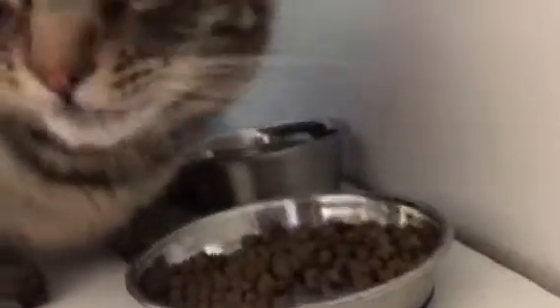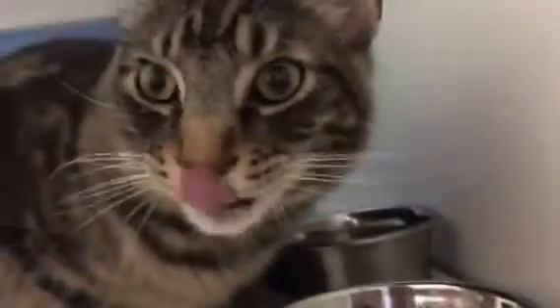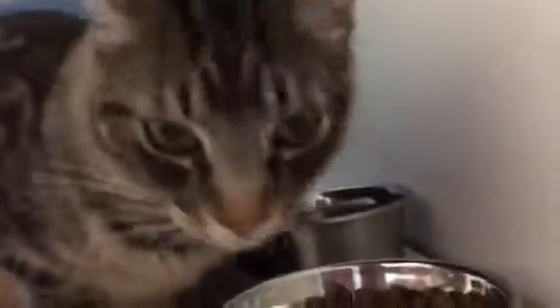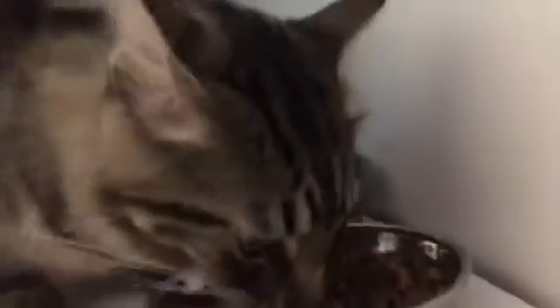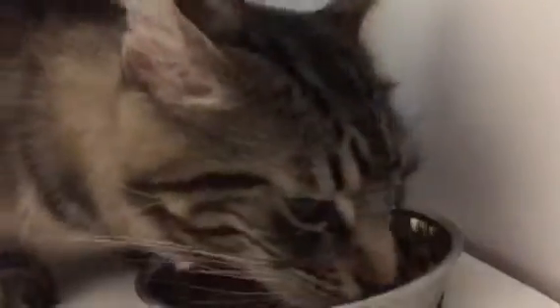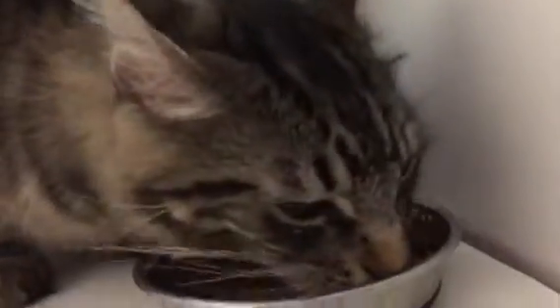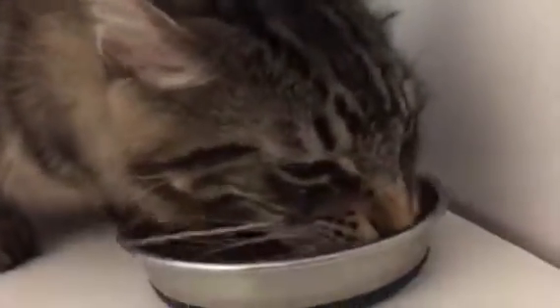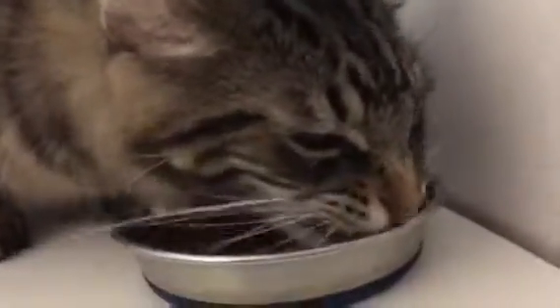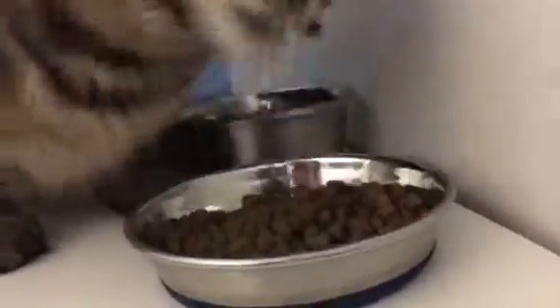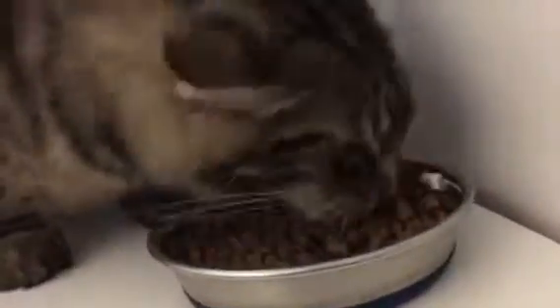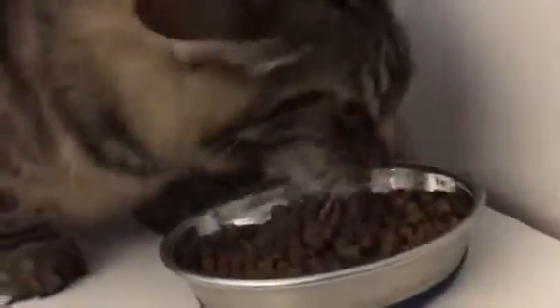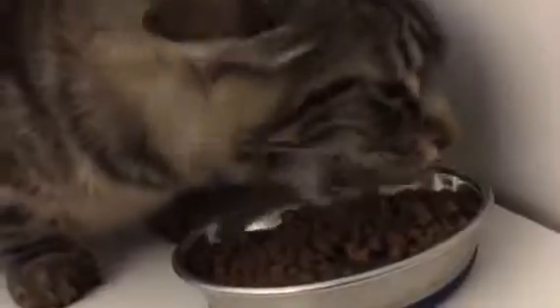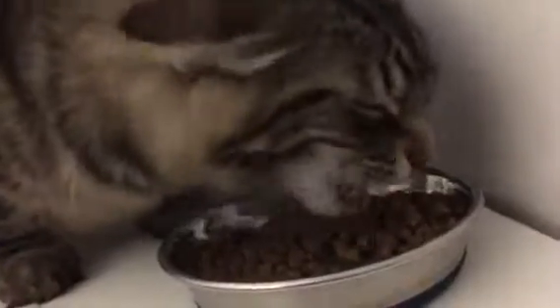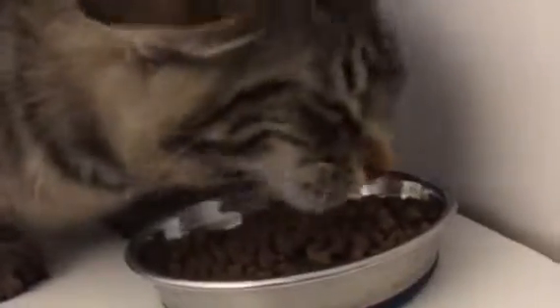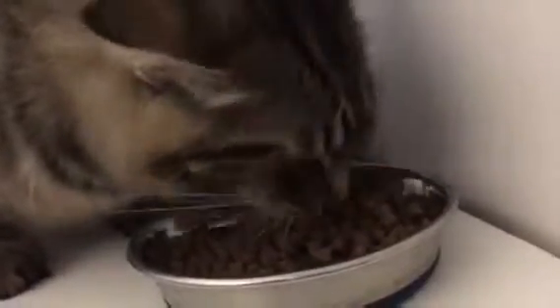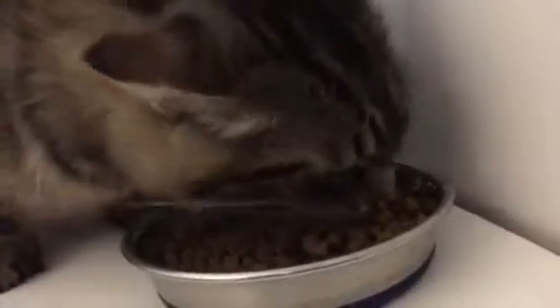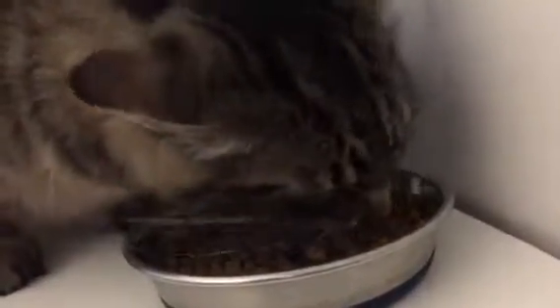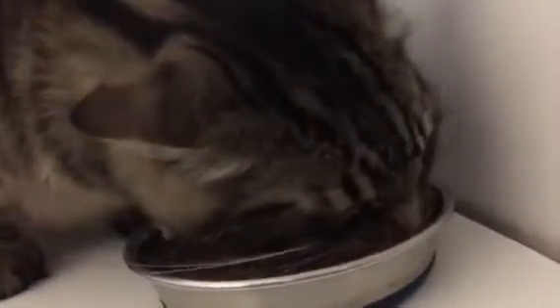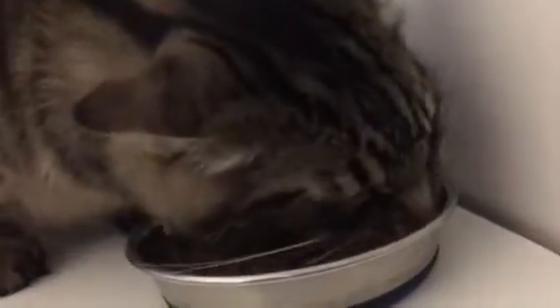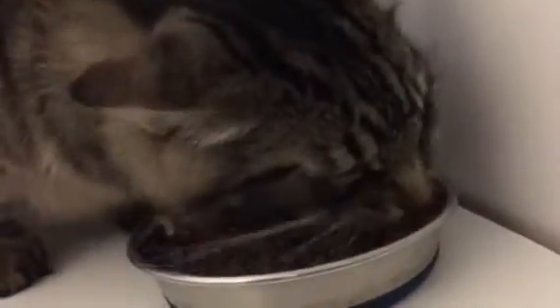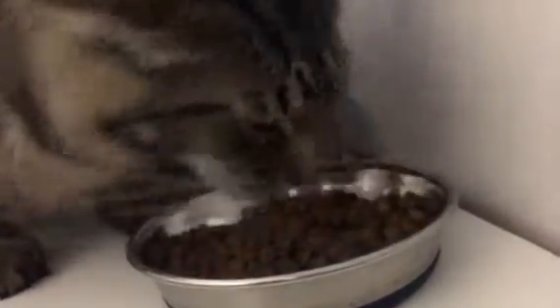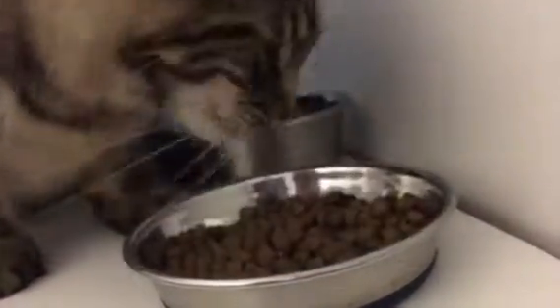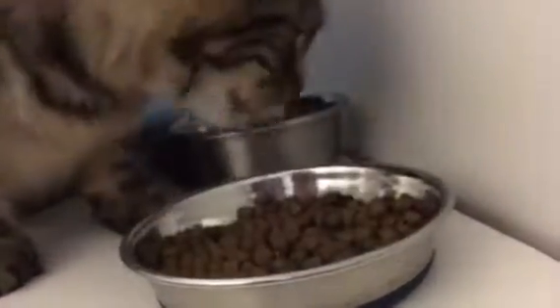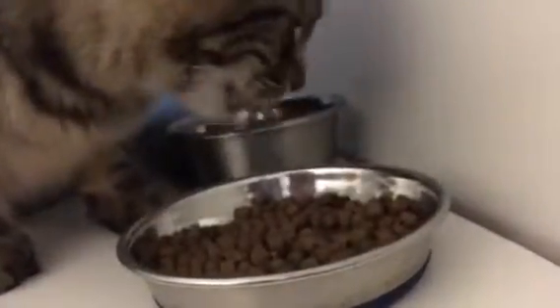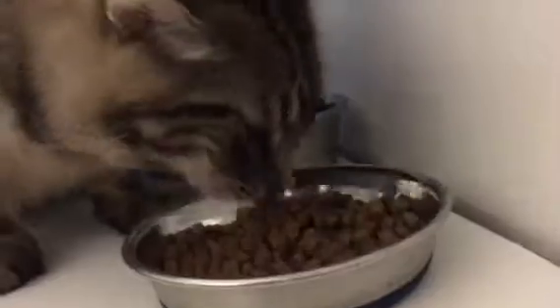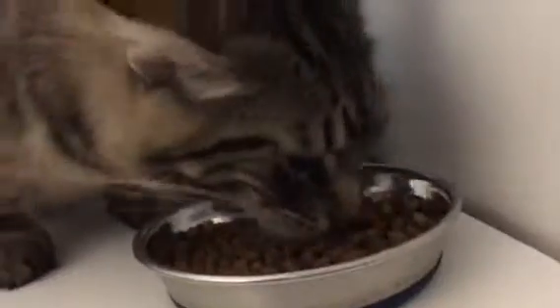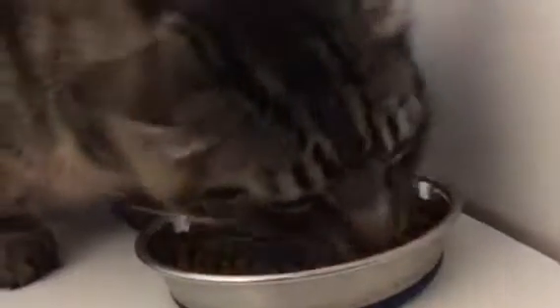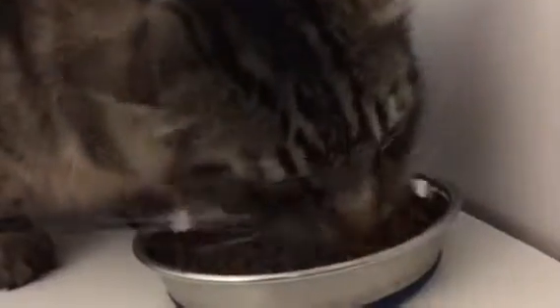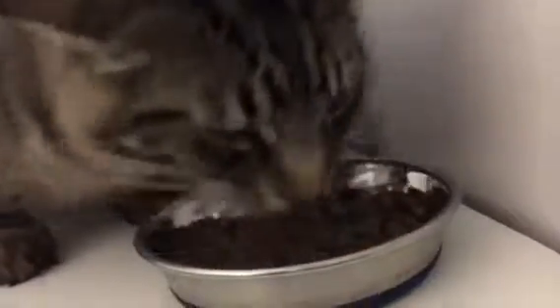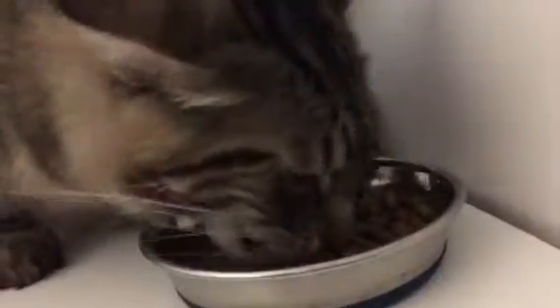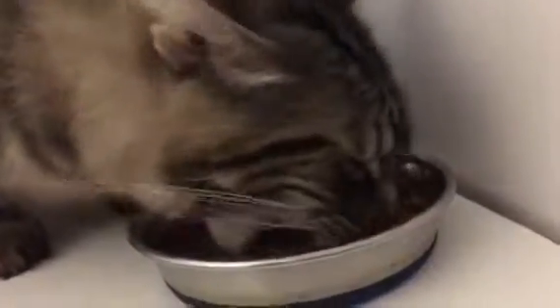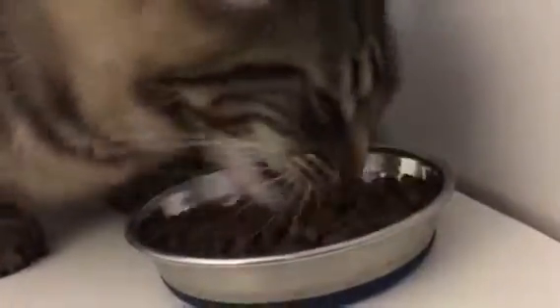We will also wash all of his bedding and his pillowcase, so that way all the fleas and the eggs and larvae should be gone and he should be fully free.